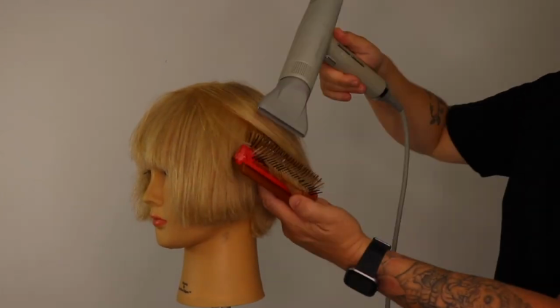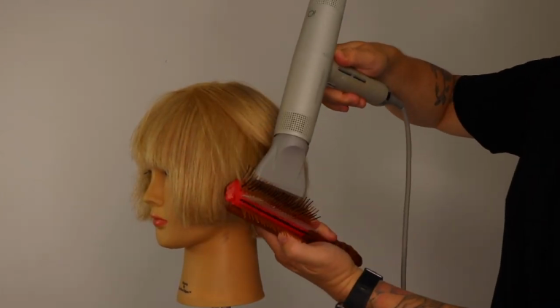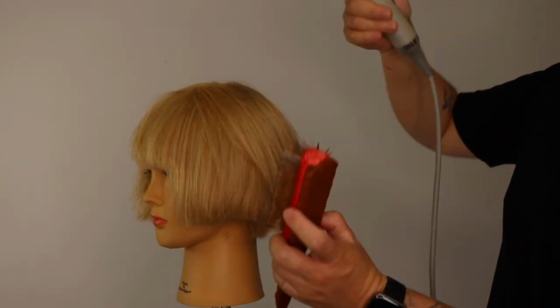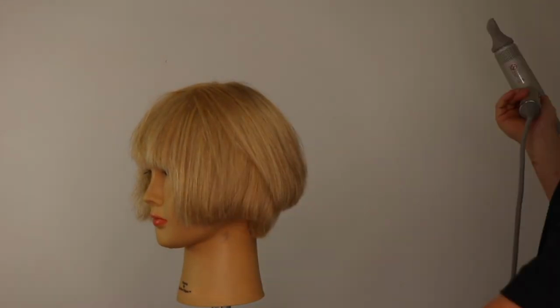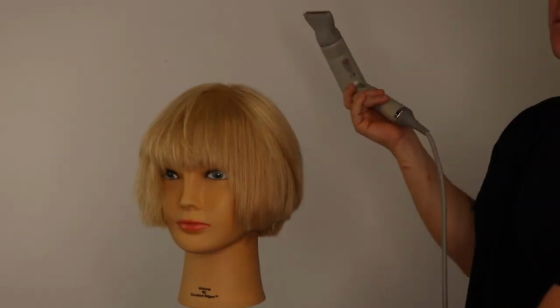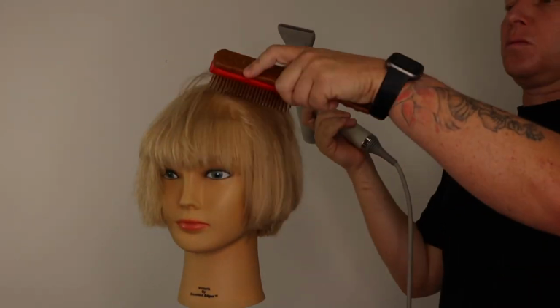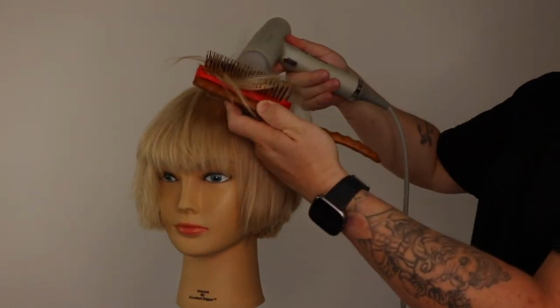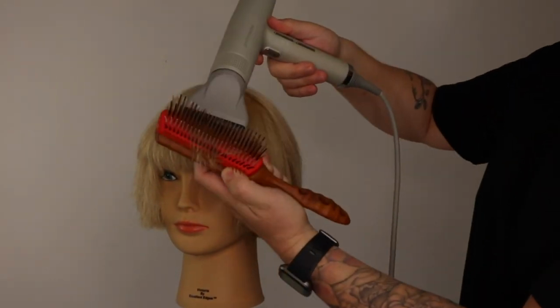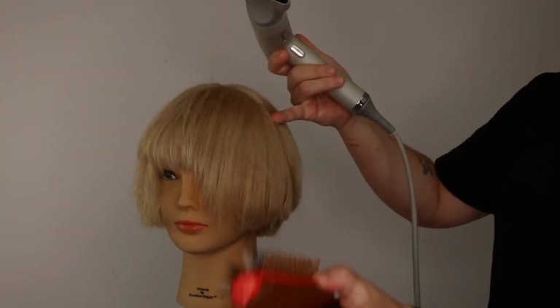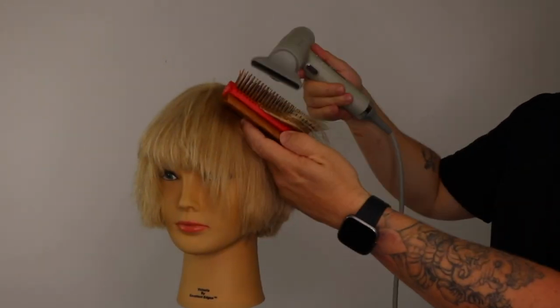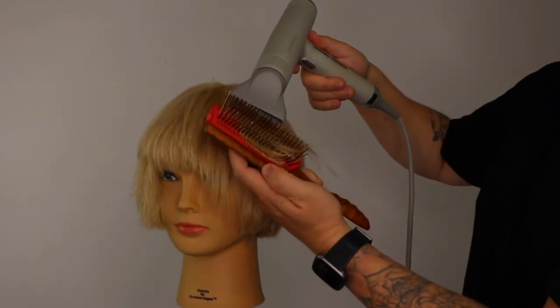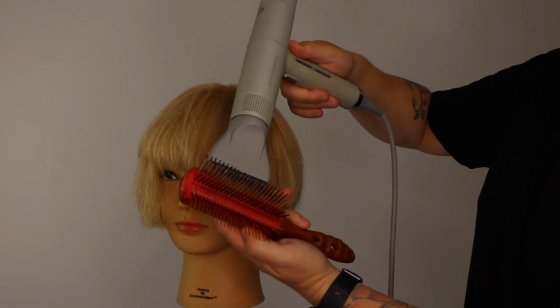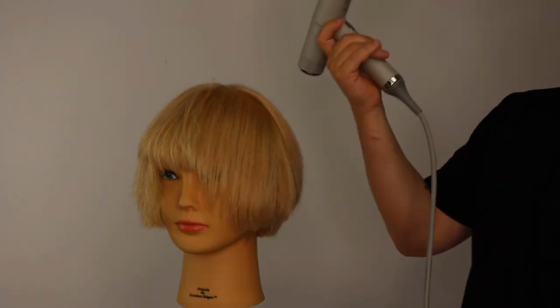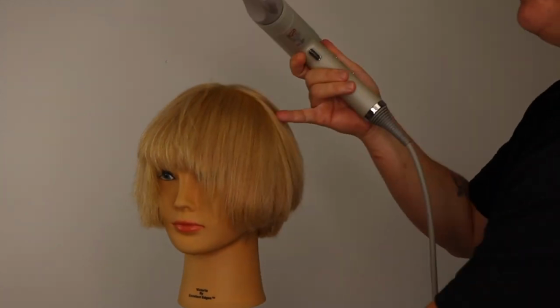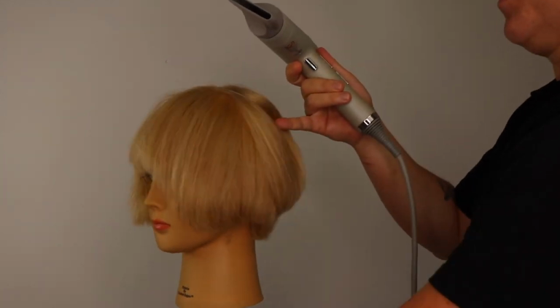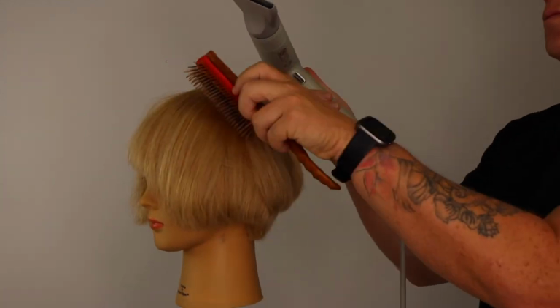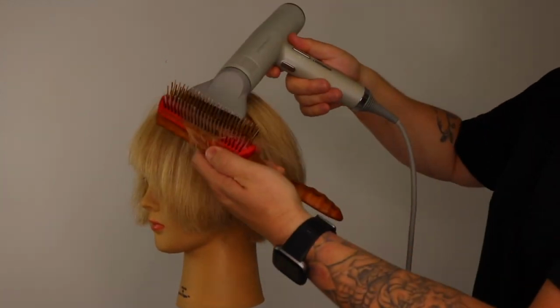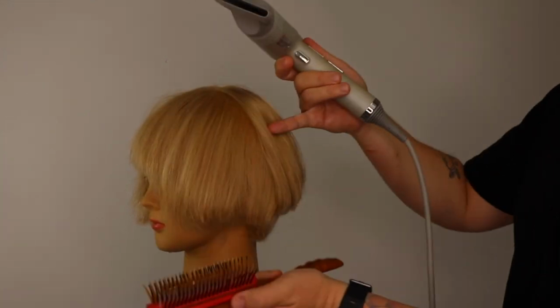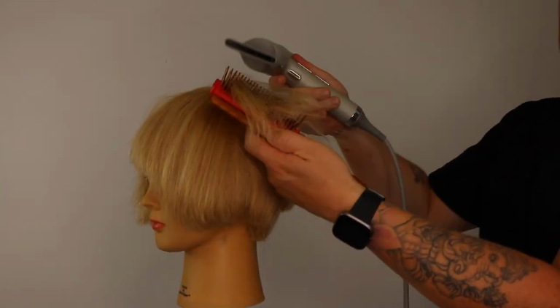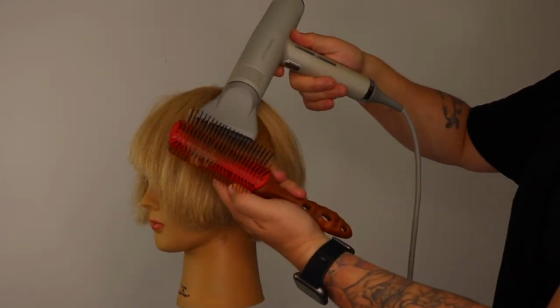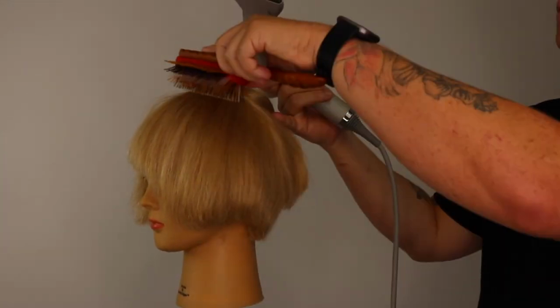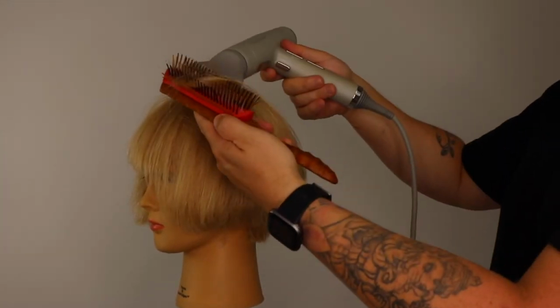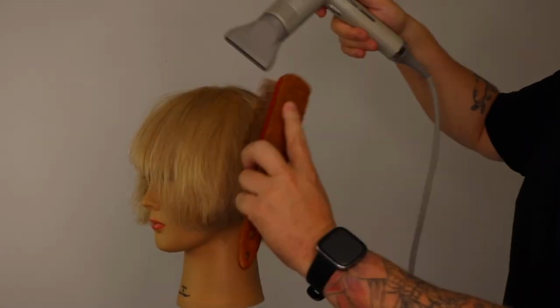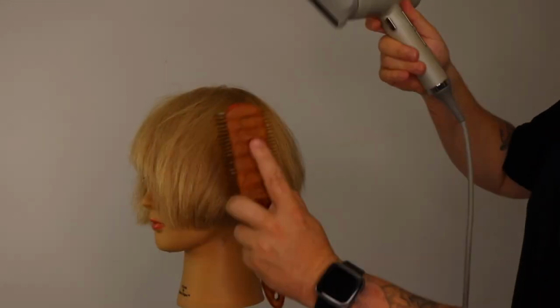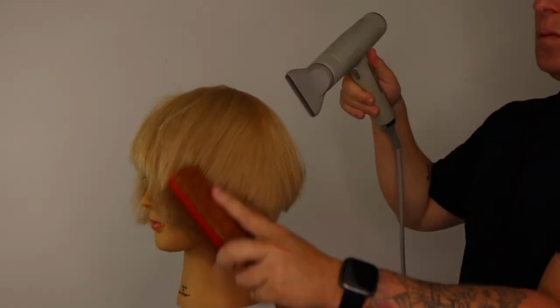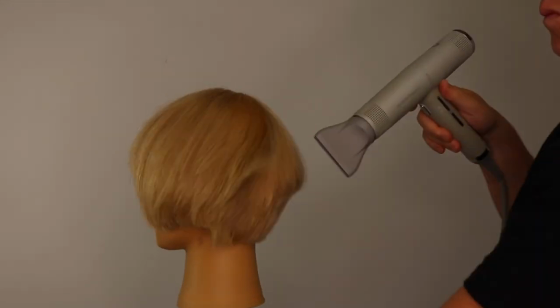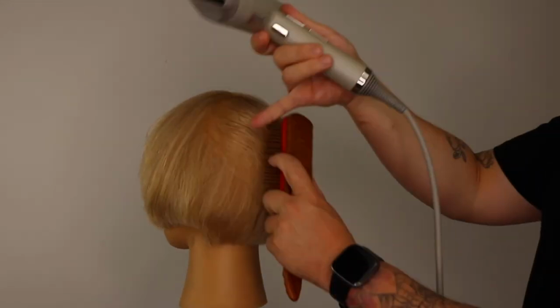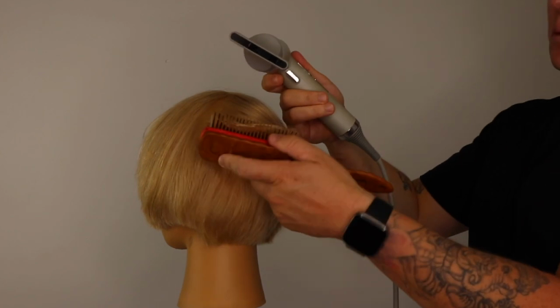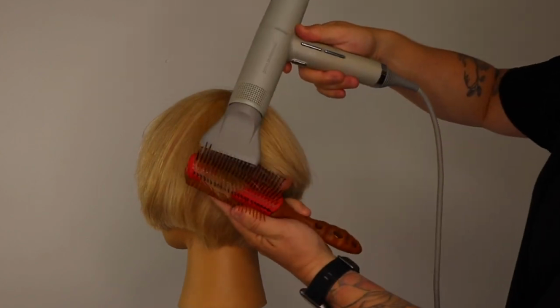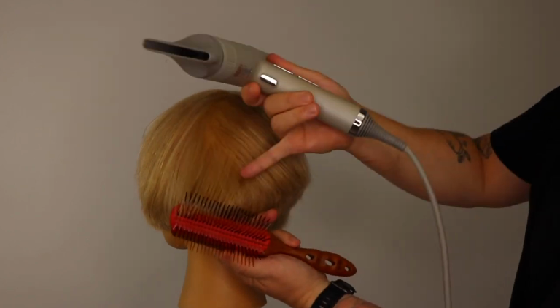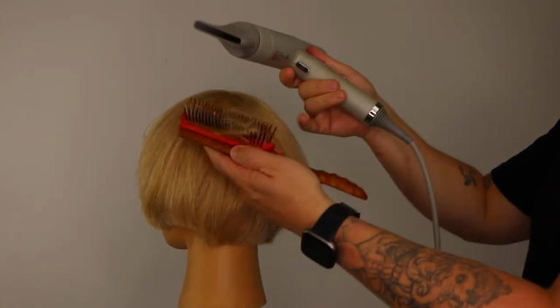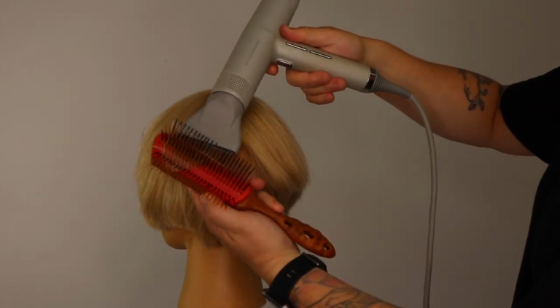I take diagonal sections, using my small finger to help control the hair whilst I take new sections, working up the head shape. I continue this process until the shape is completely dry and smooth.